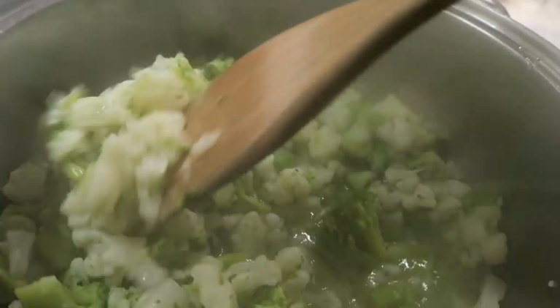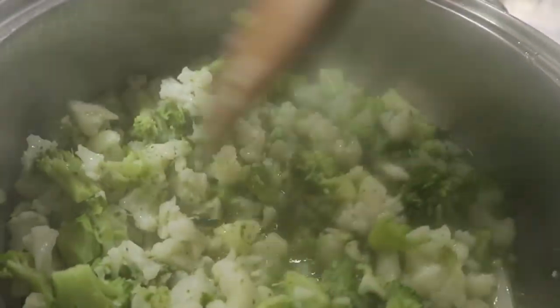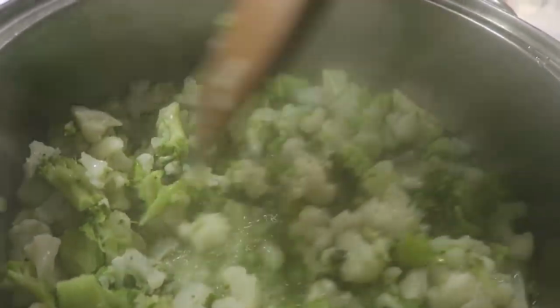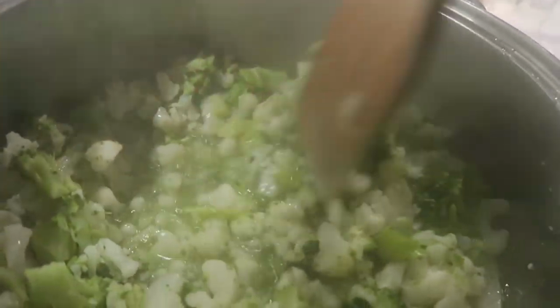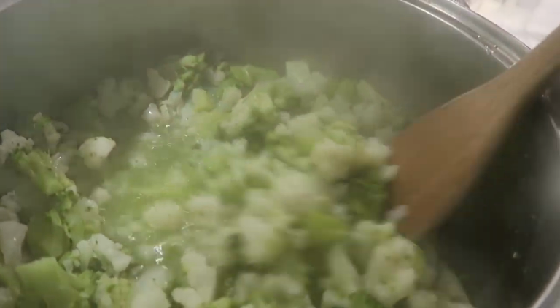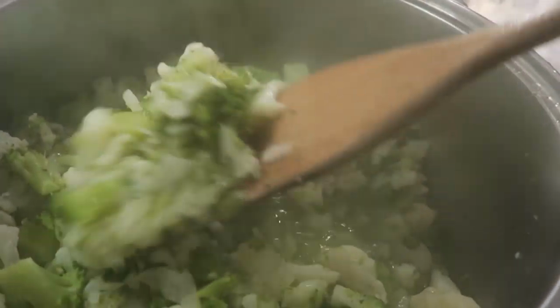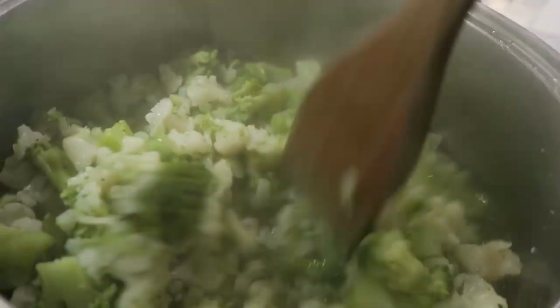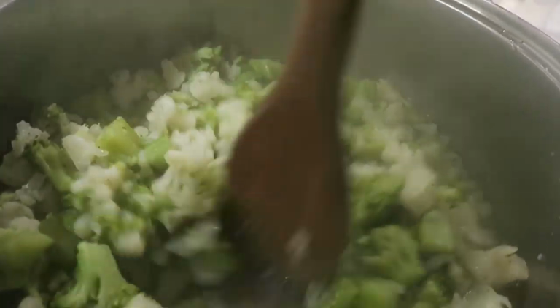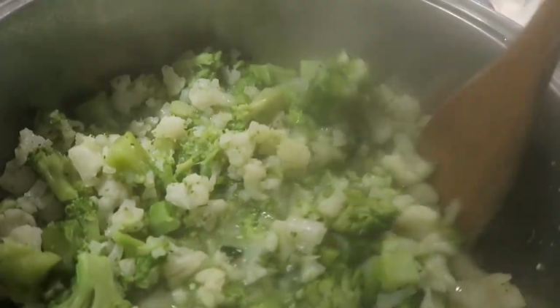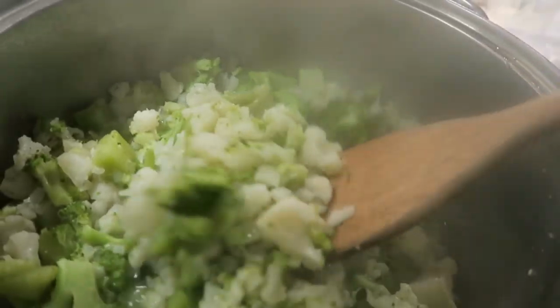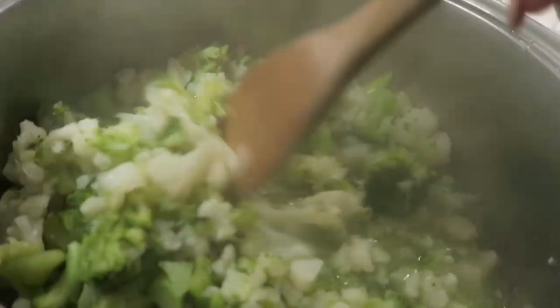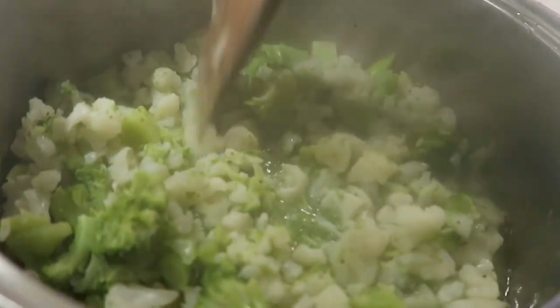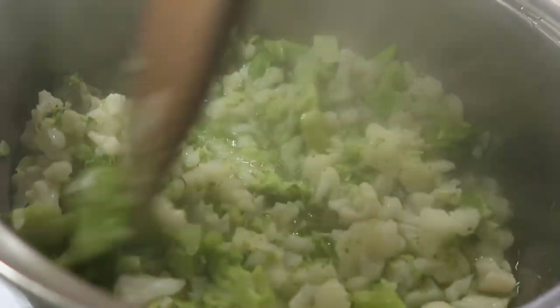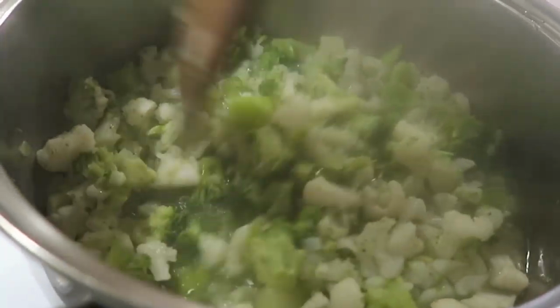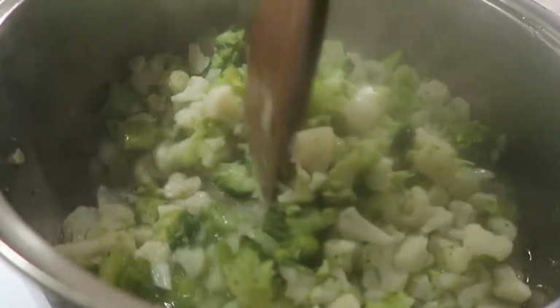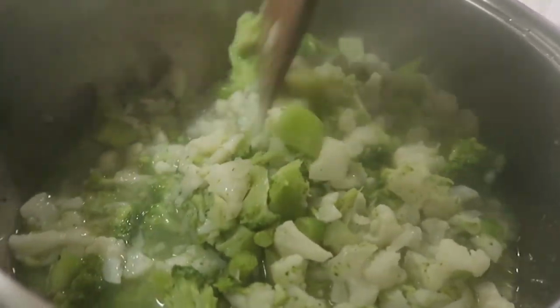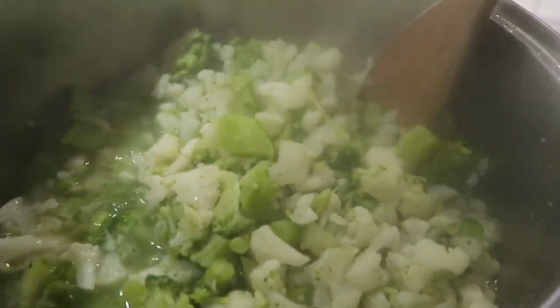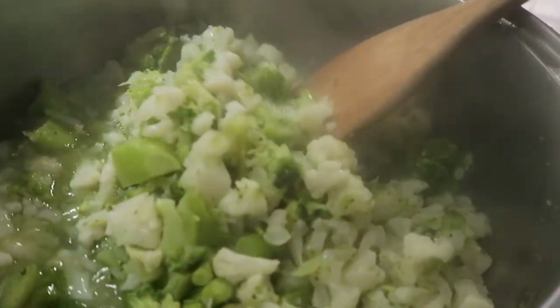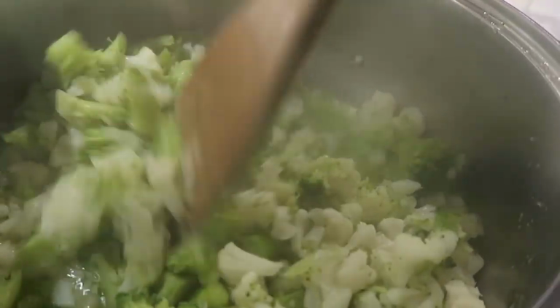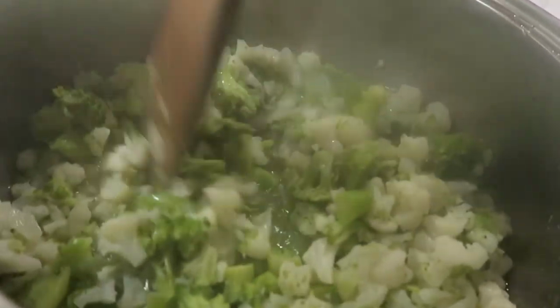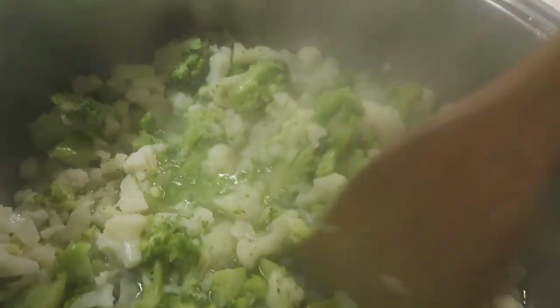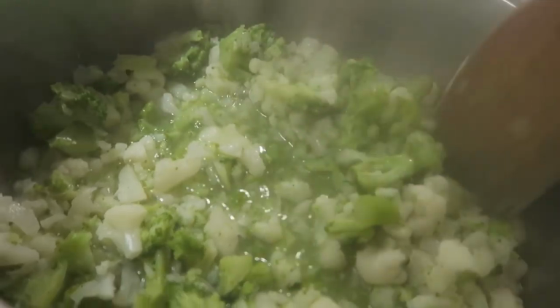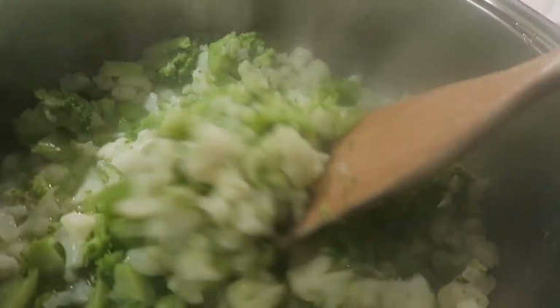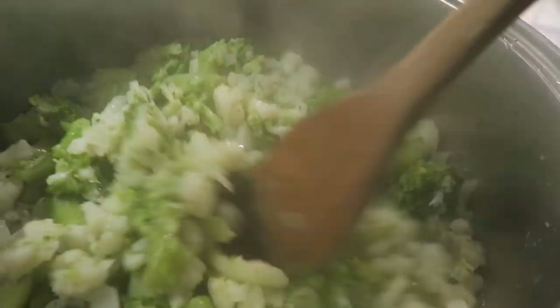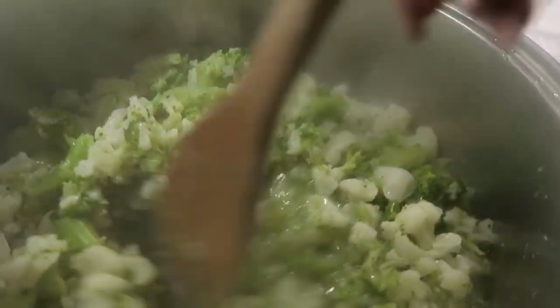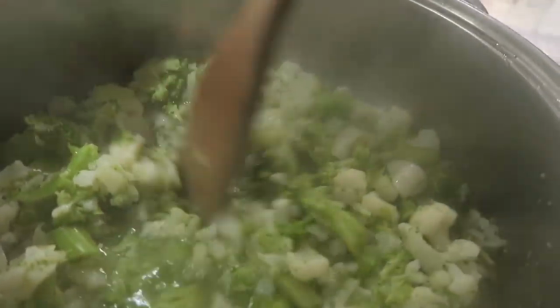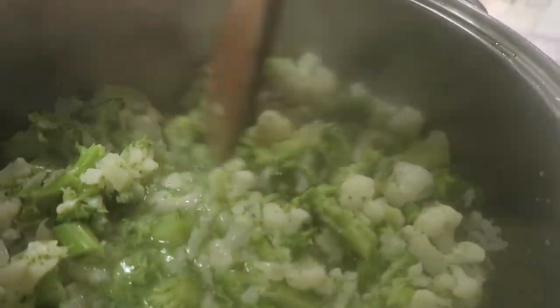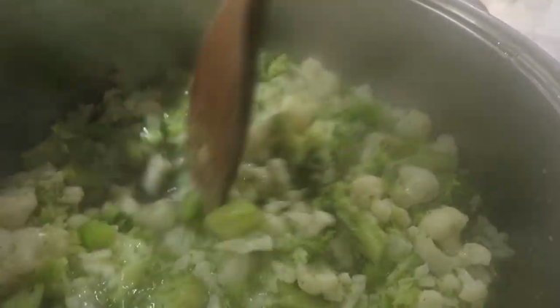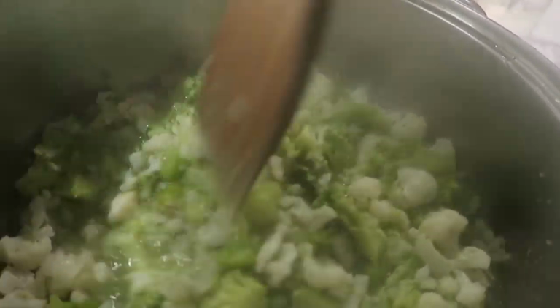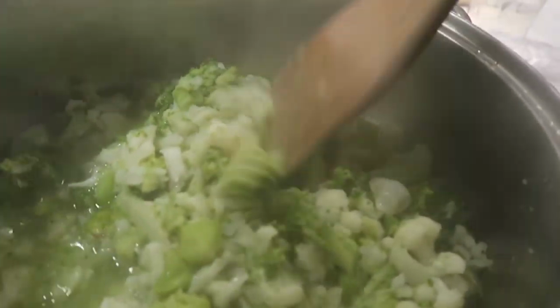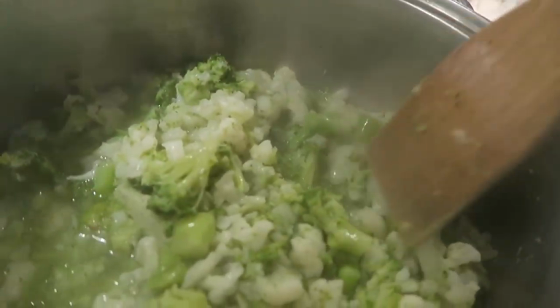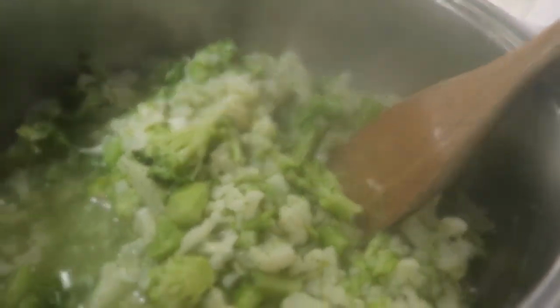So we're just going to keep cooking this on medium high until this water cooks out of it.